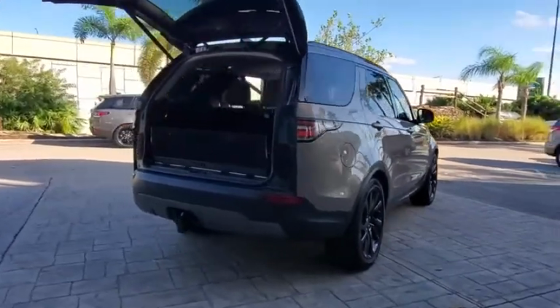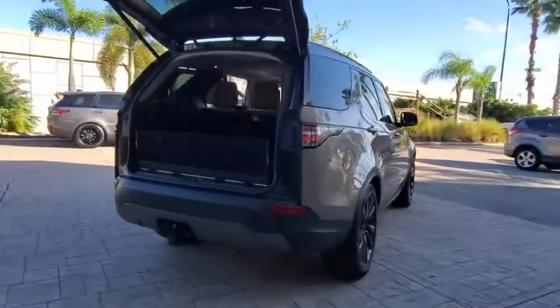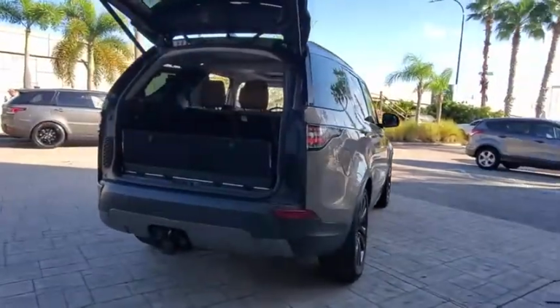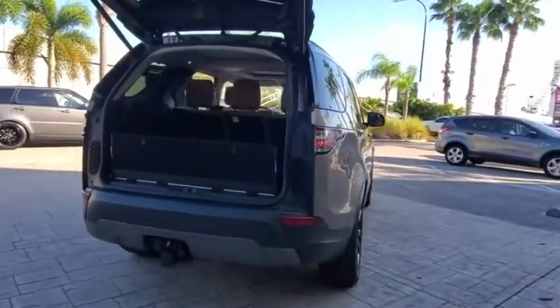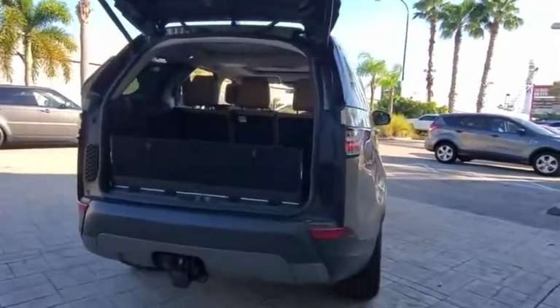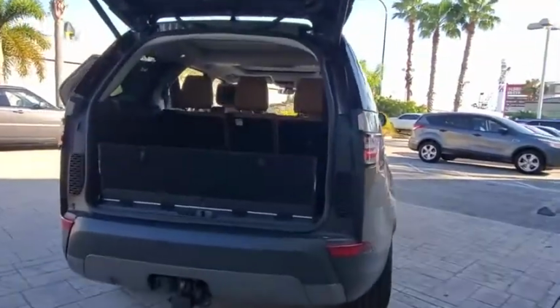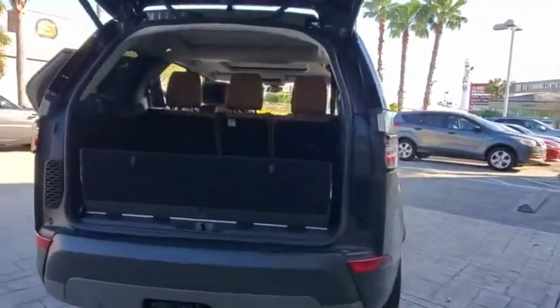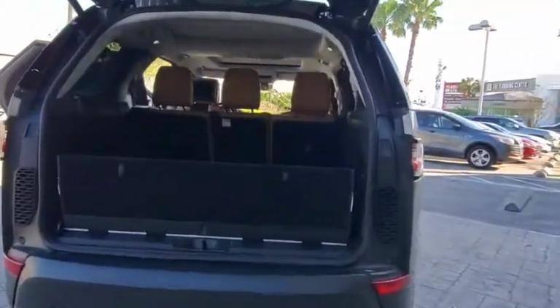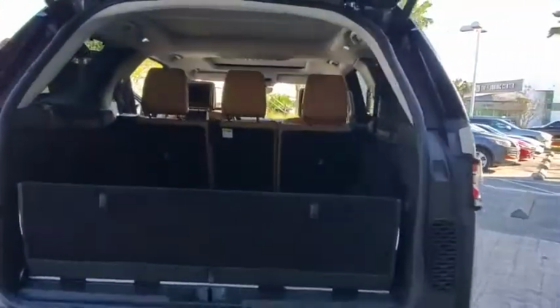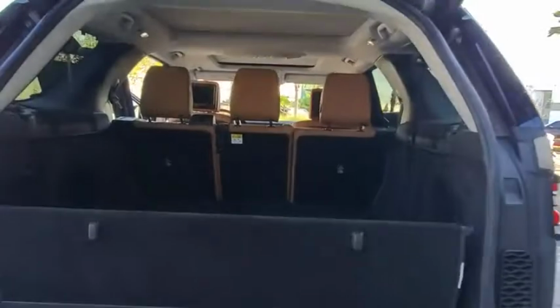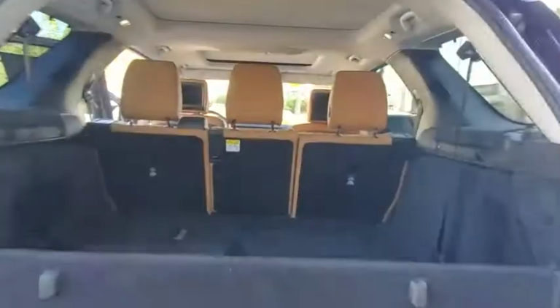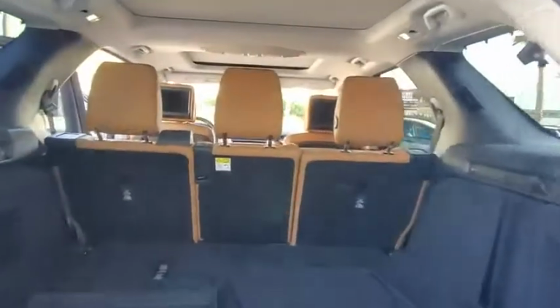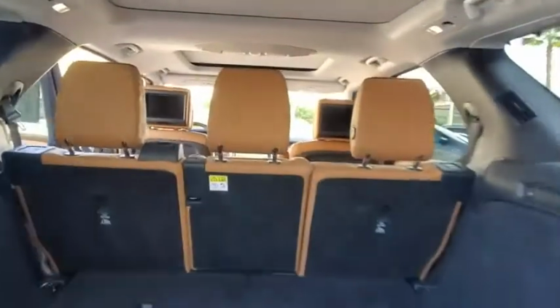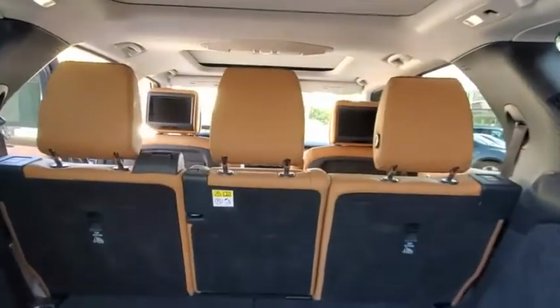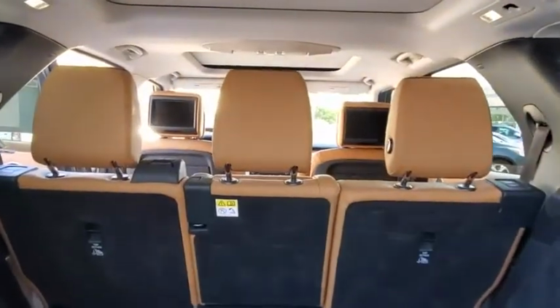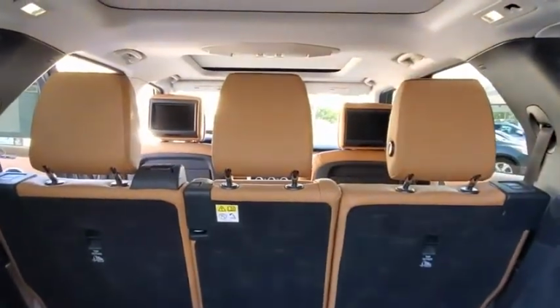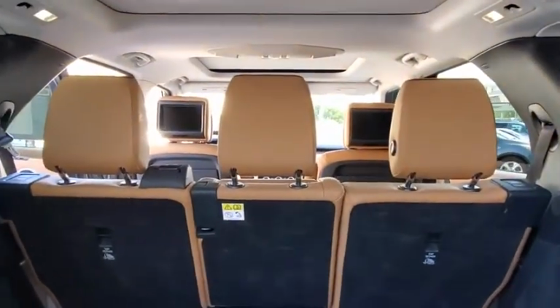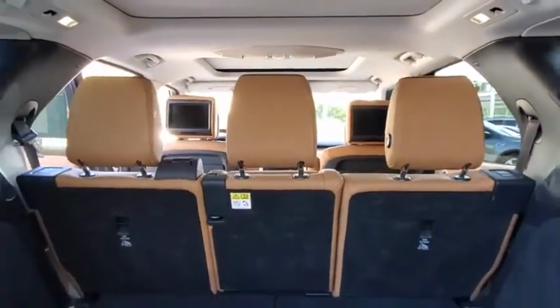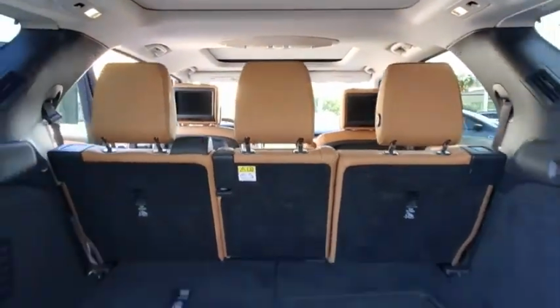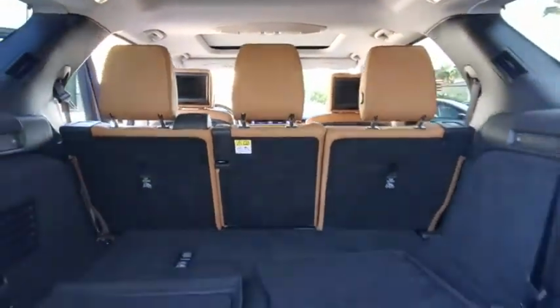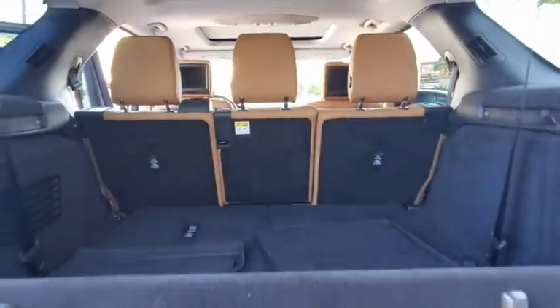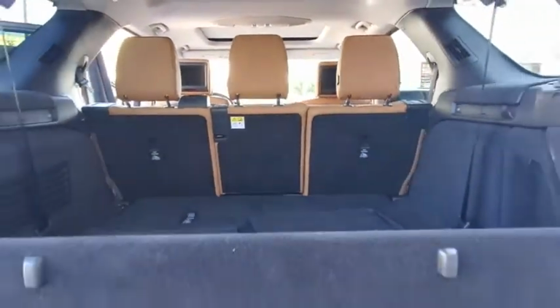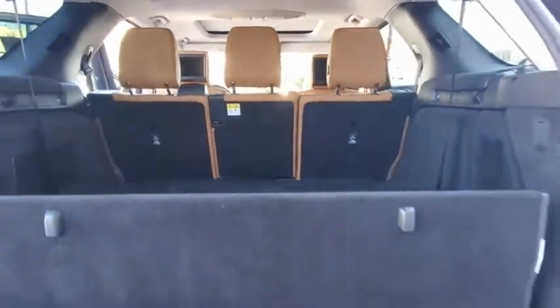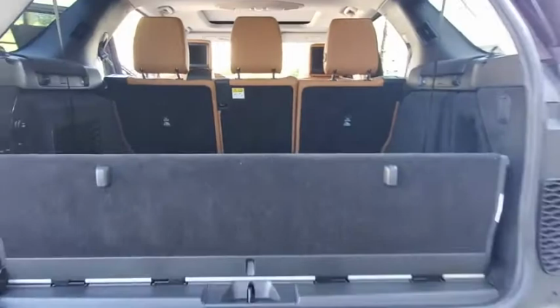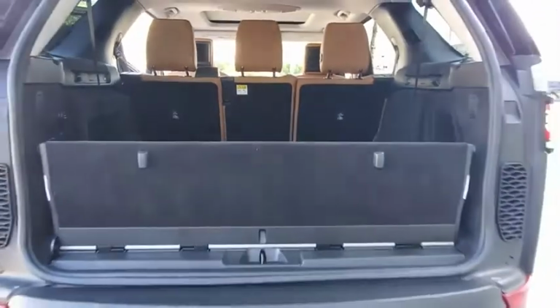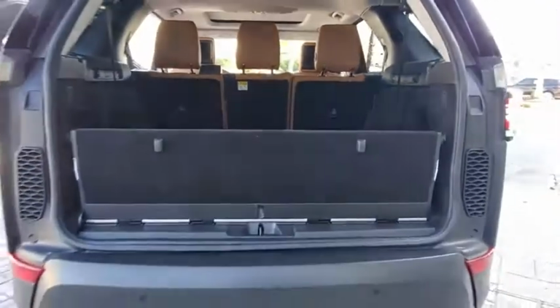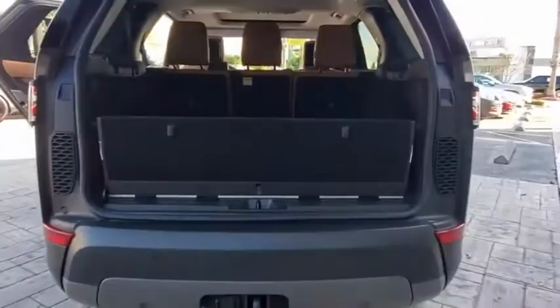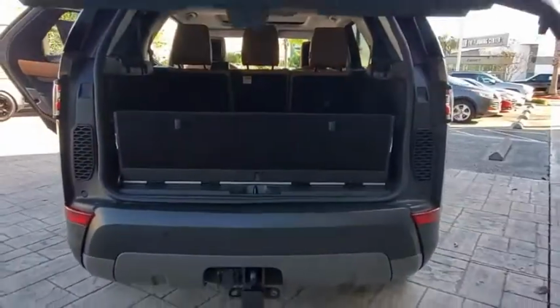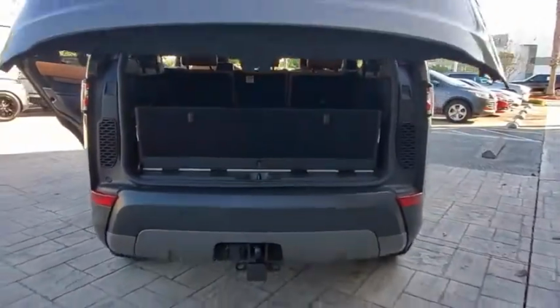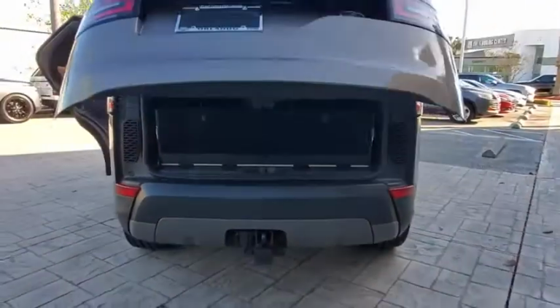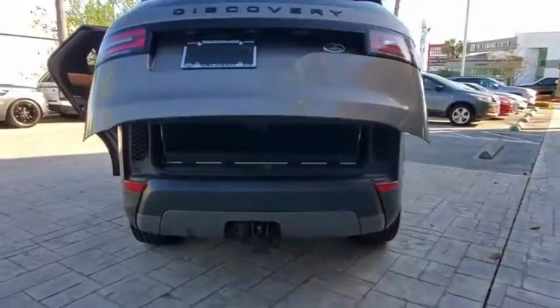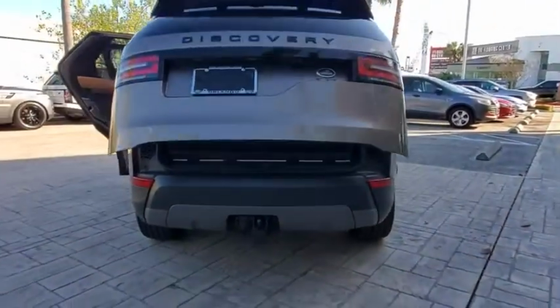Here are some of this vehicle's great options: back-up camera, navigation system, steering wheel audio controls, power passenger seat, power liftgate, anti-lock braking system, remote engine start.